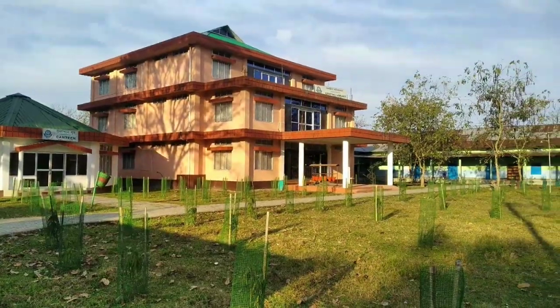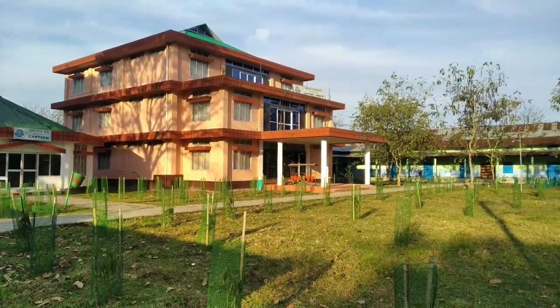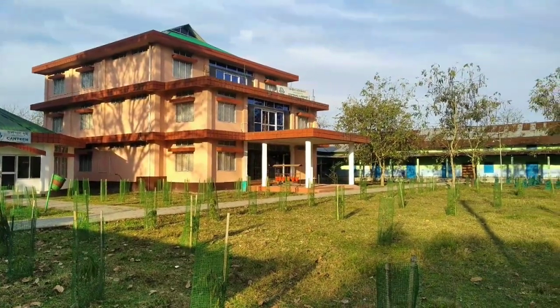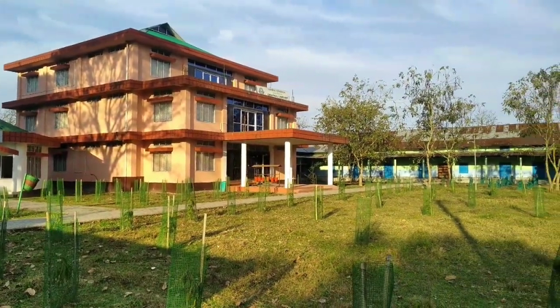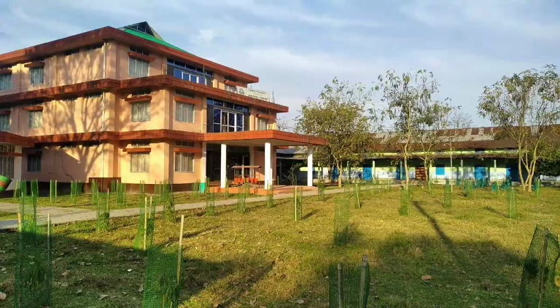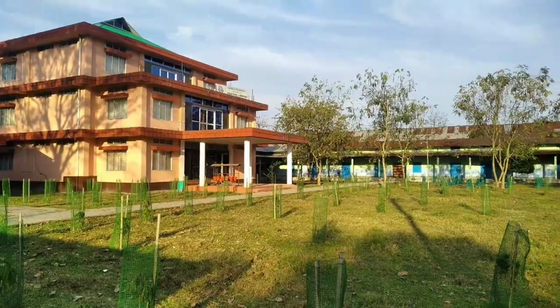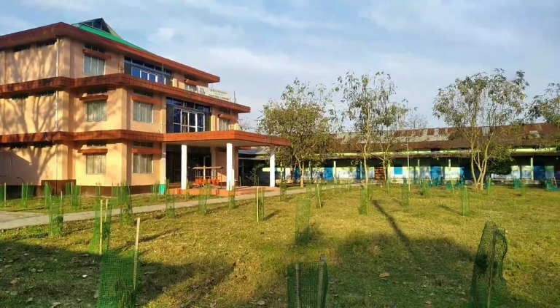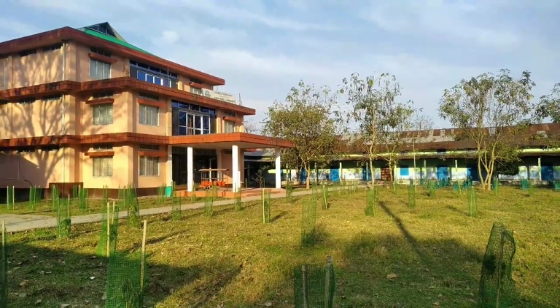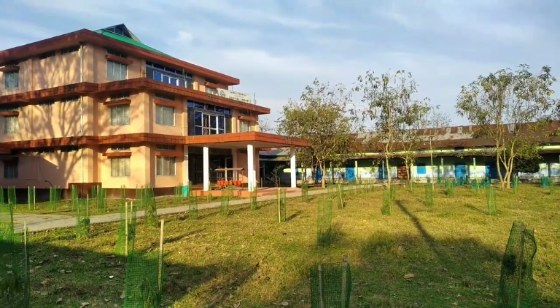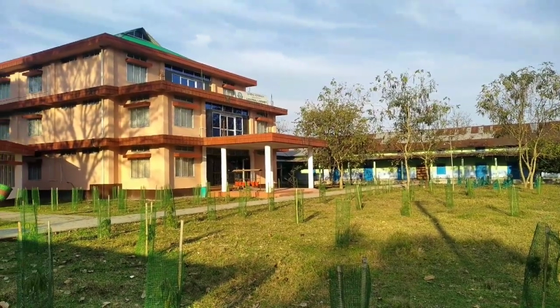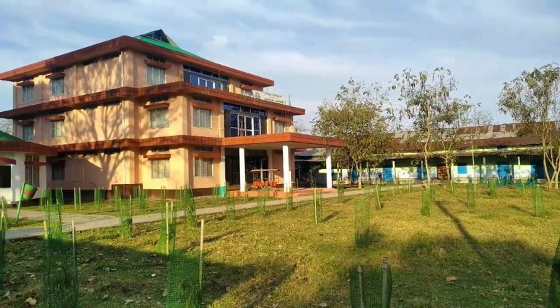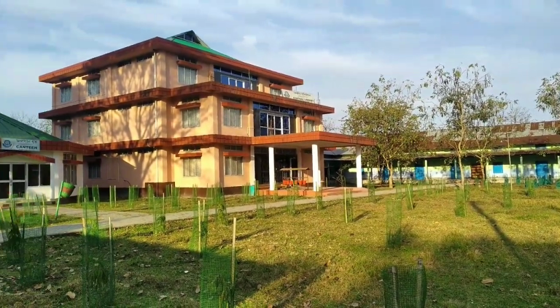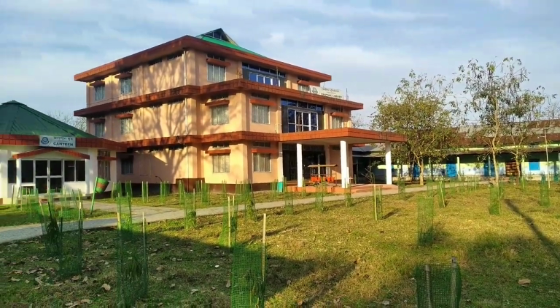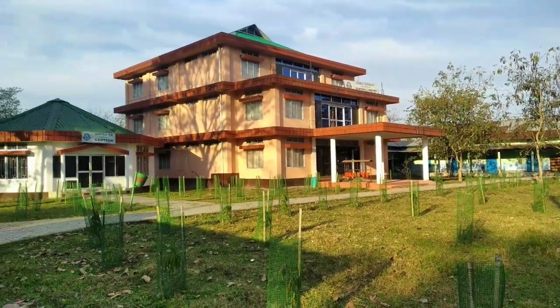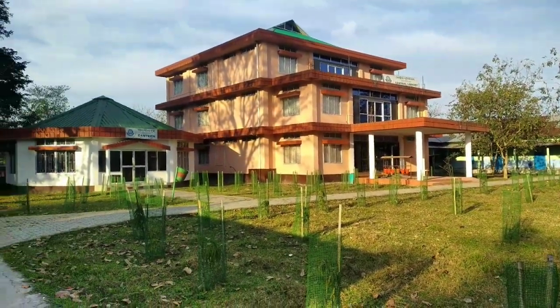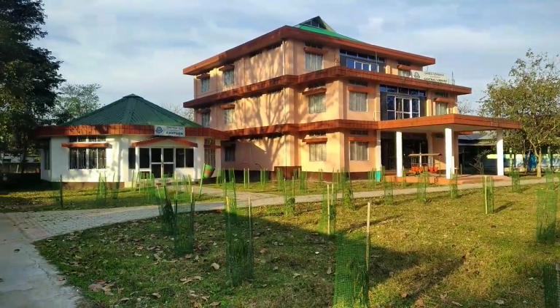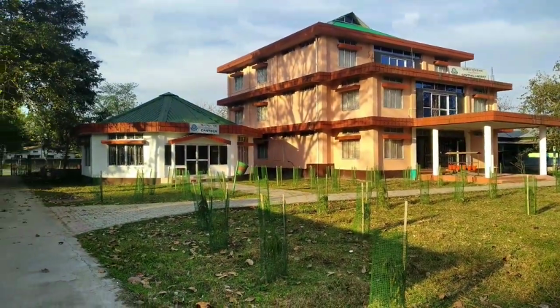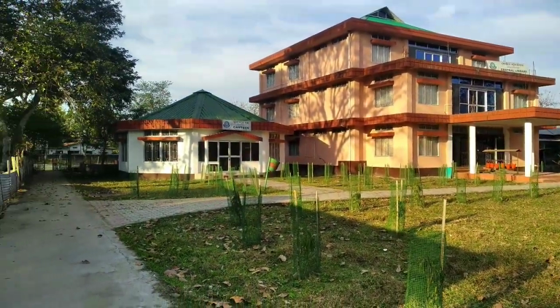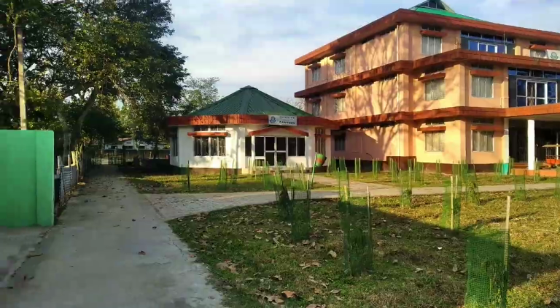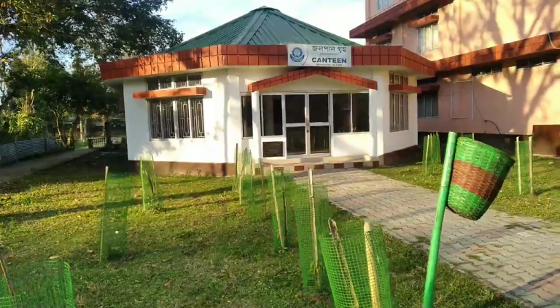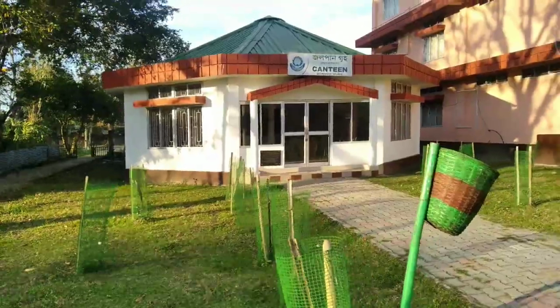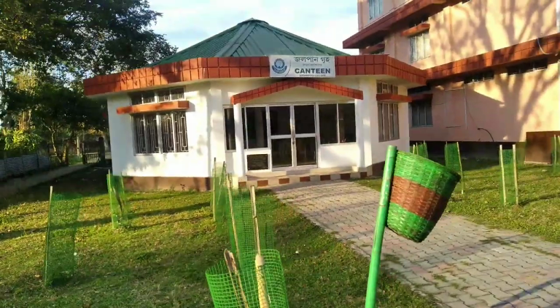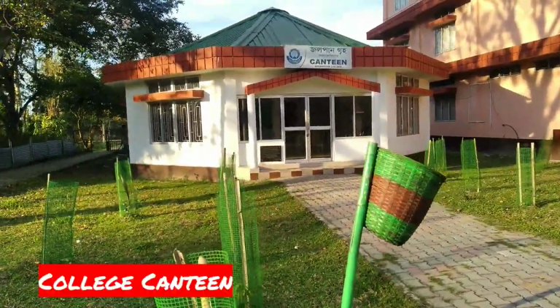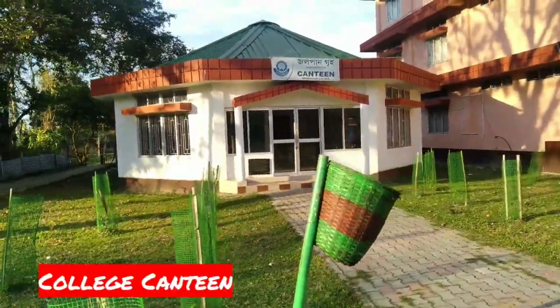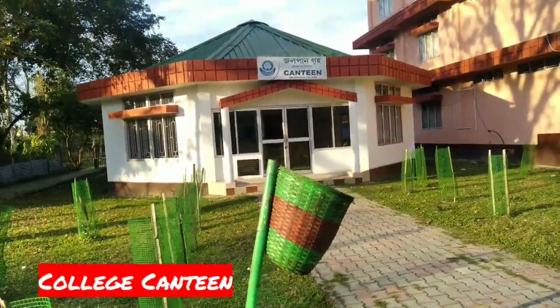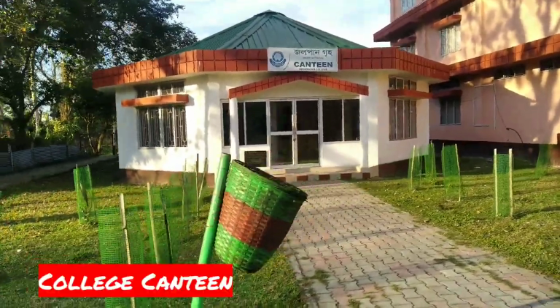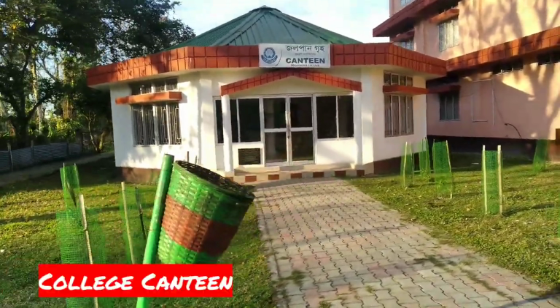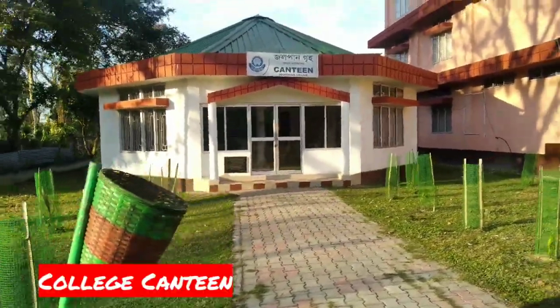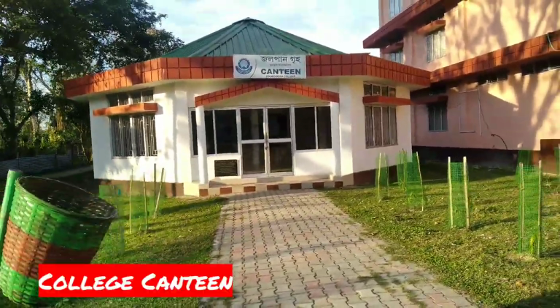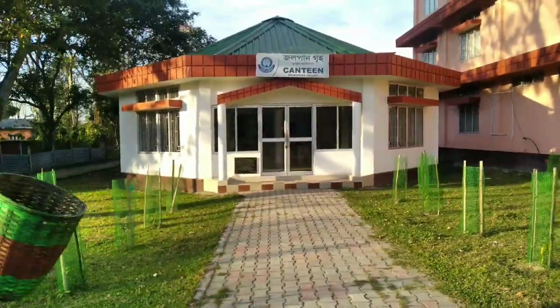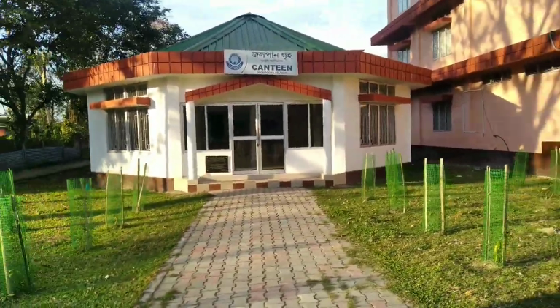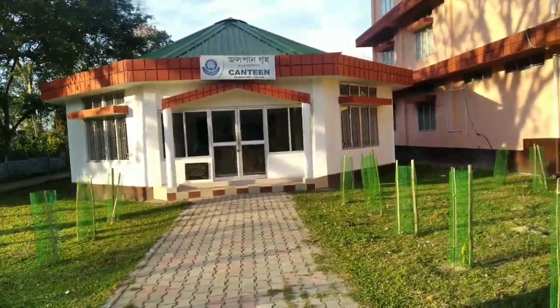Now let's move on to the most important part of every college. The two things are: one the food lover and another the book lover. First we have seen the food lover — it's small but it's beautiful.